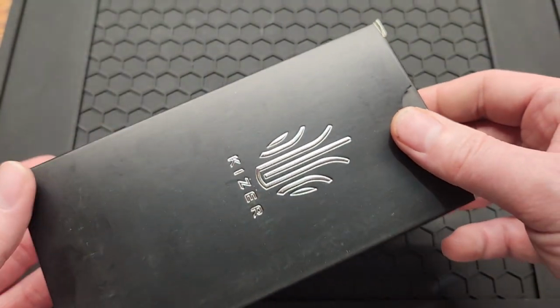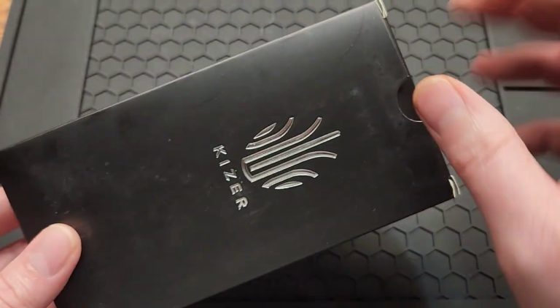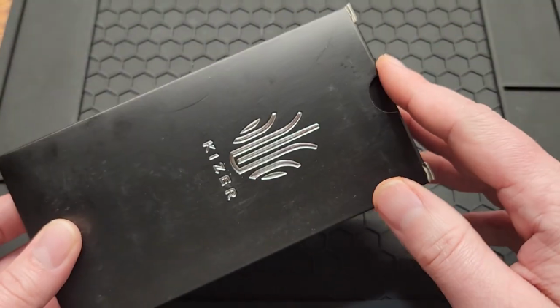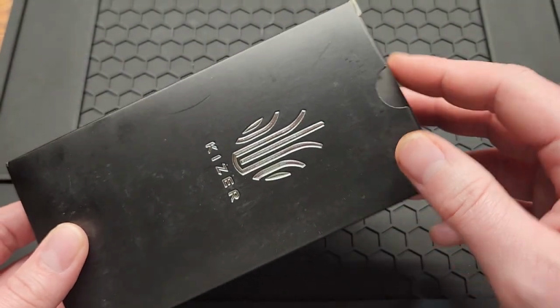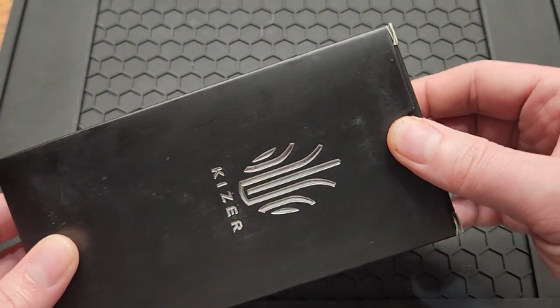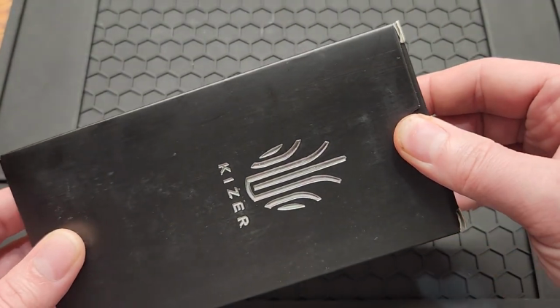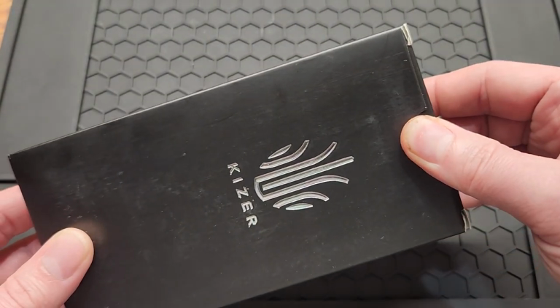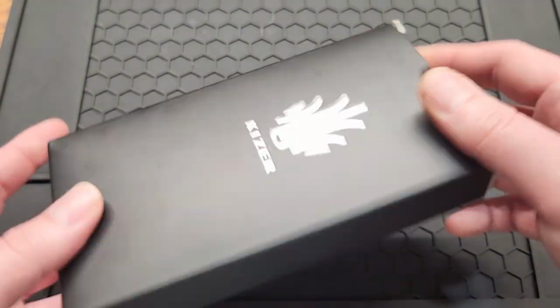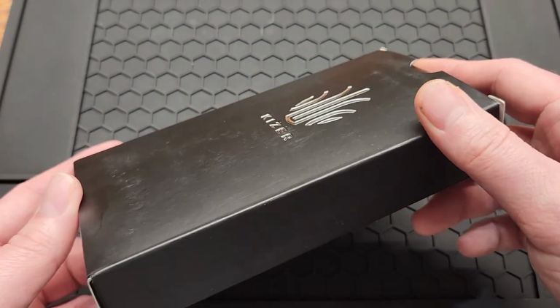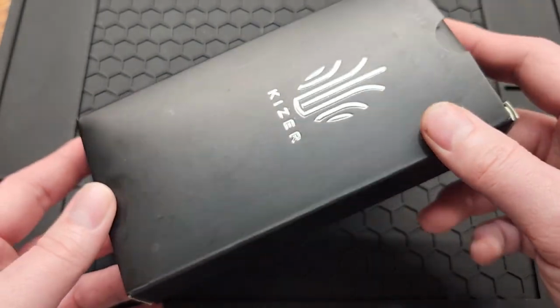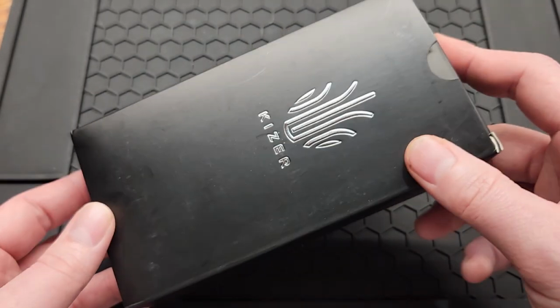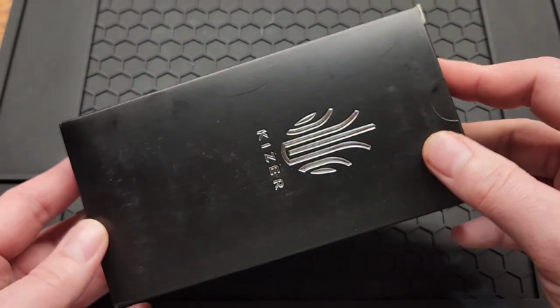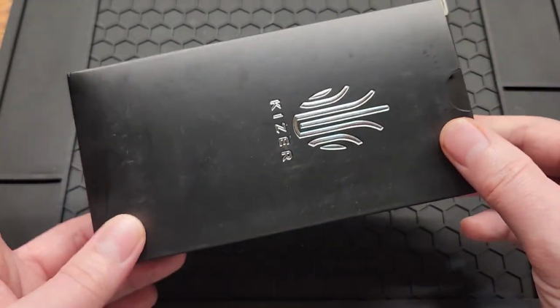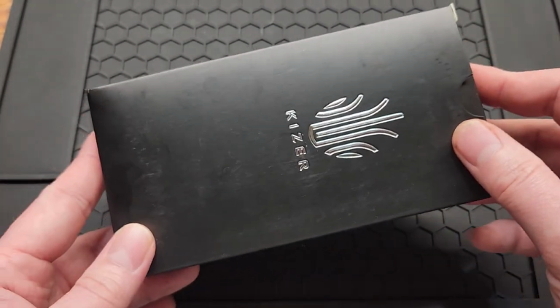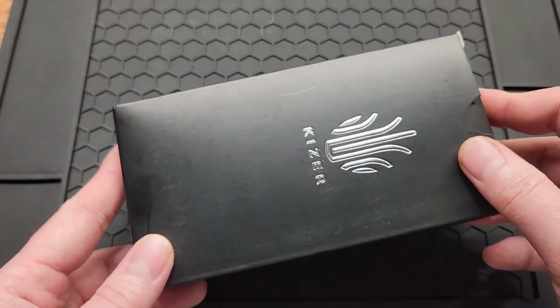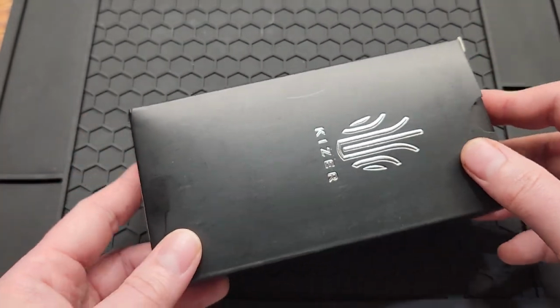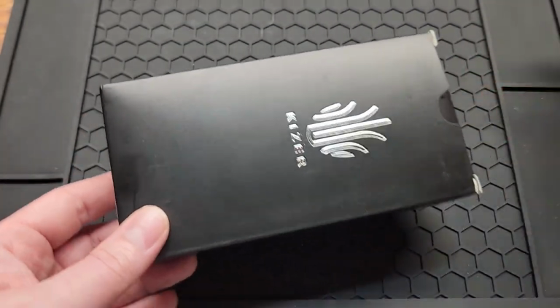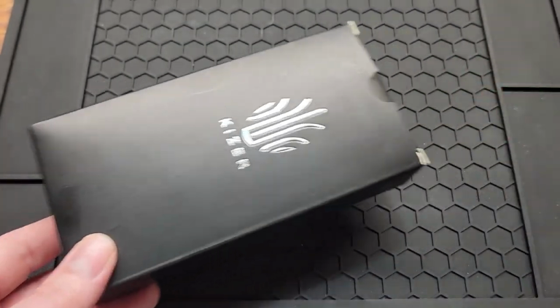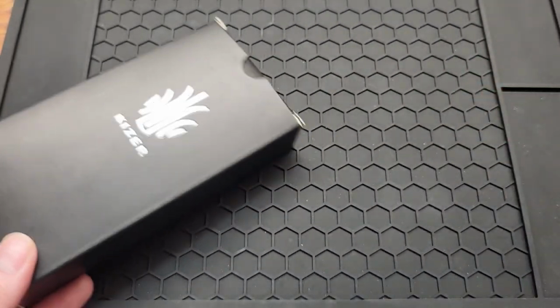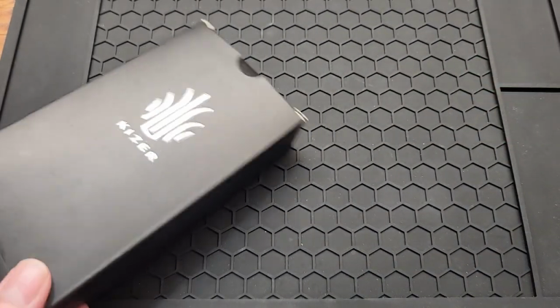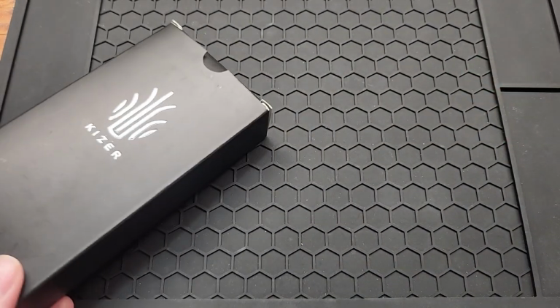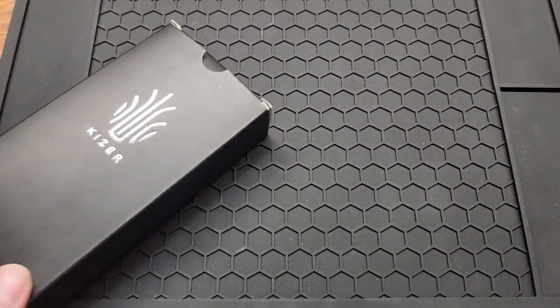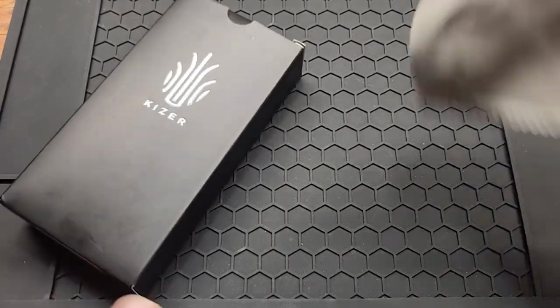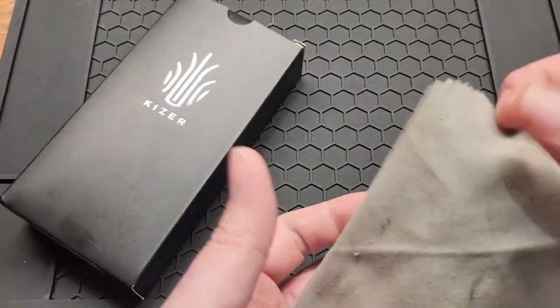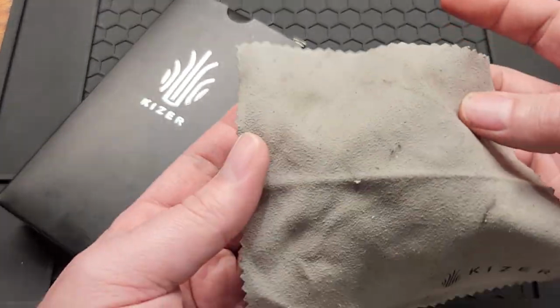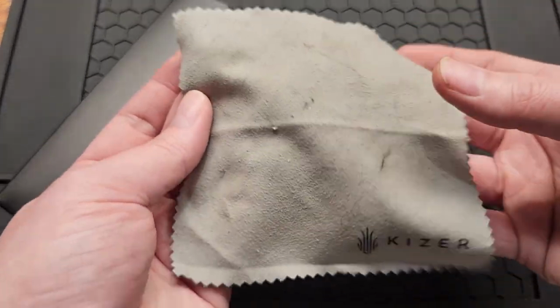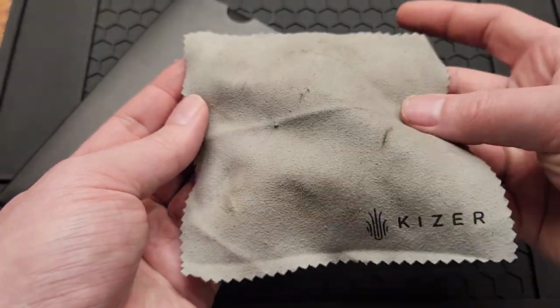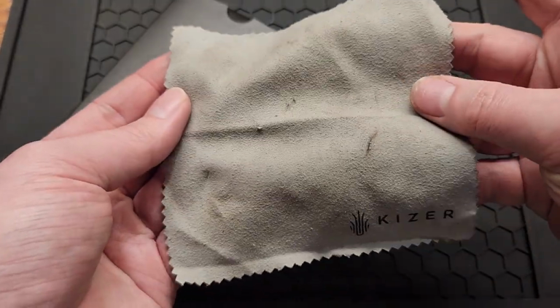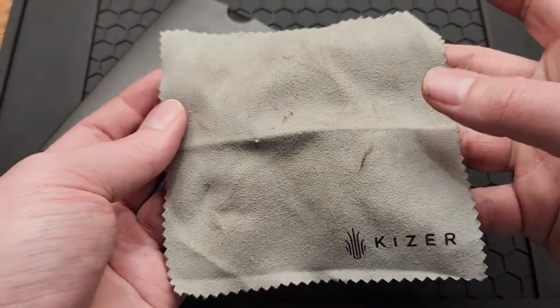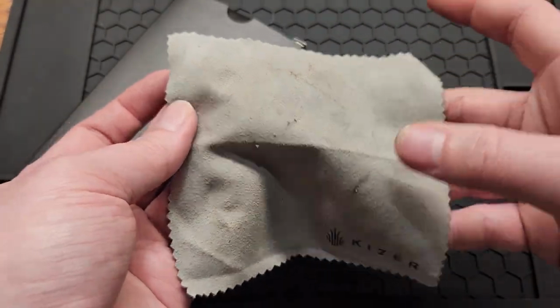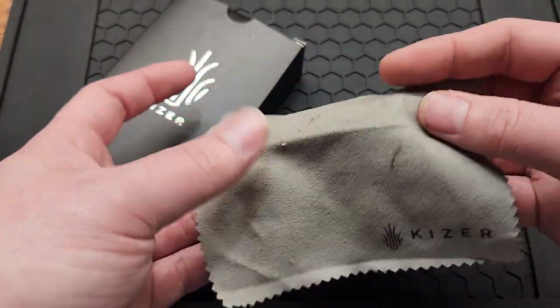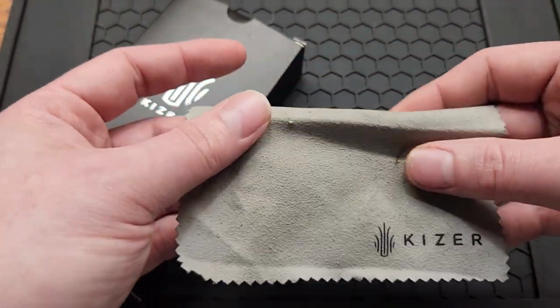This is the older Kaizer, so it's got the same box as all the other ones, but it does not have extra hardware. Pretty much all it has is paperwork and a cloth.